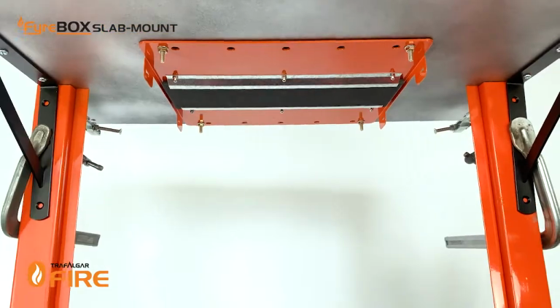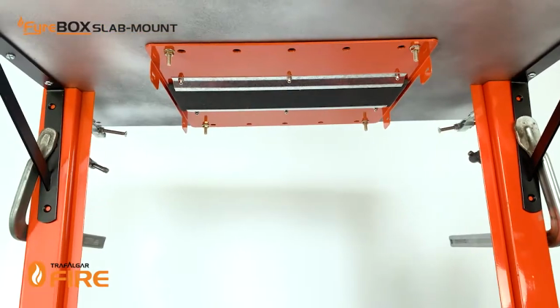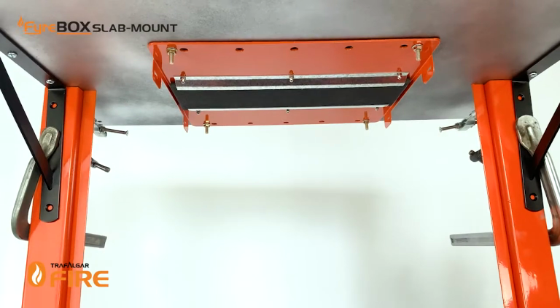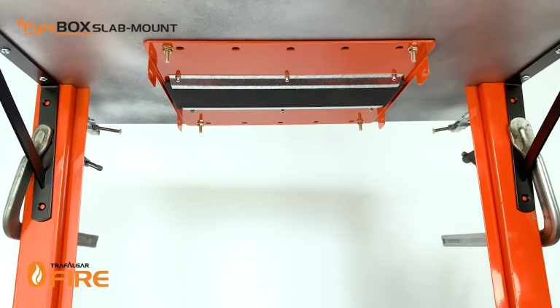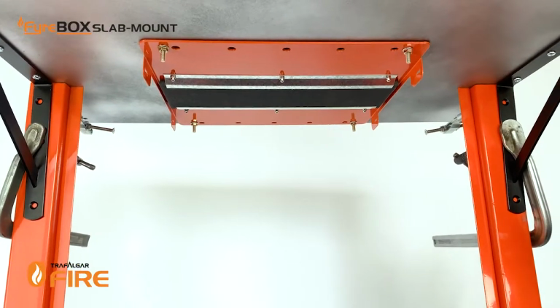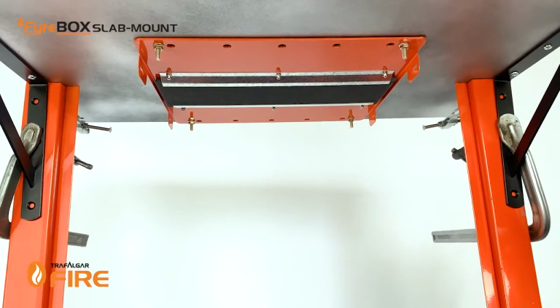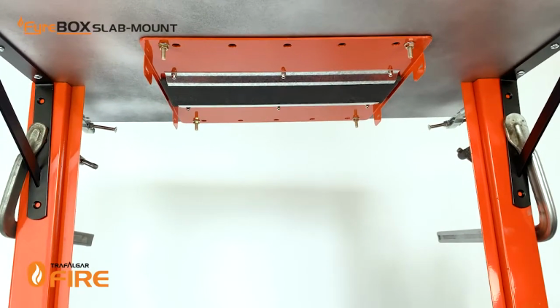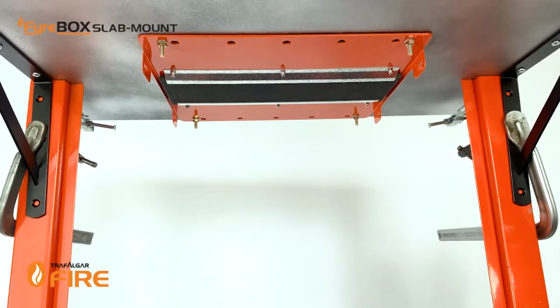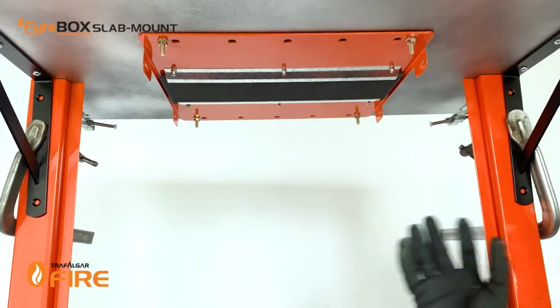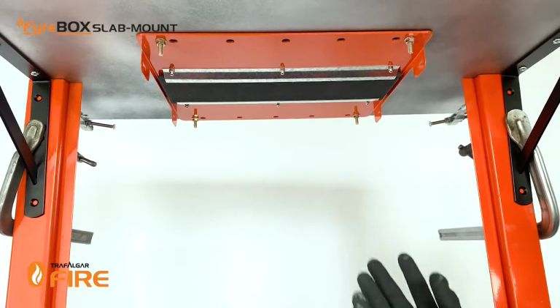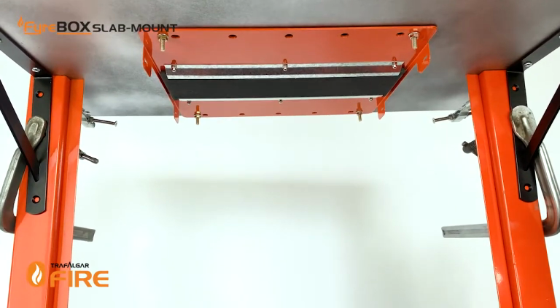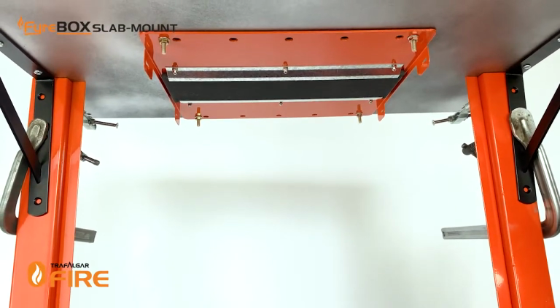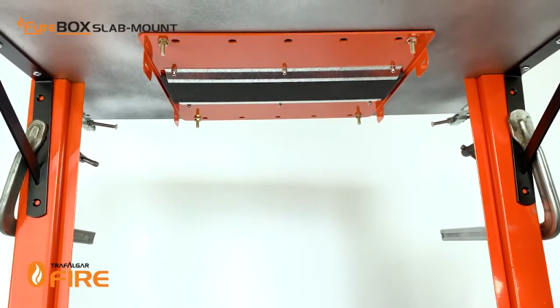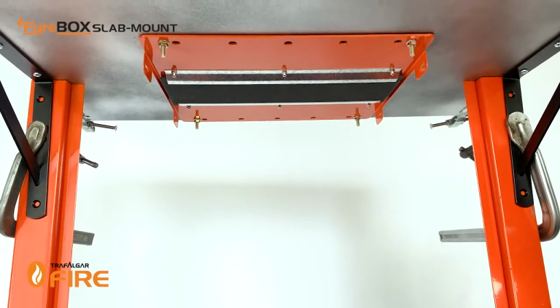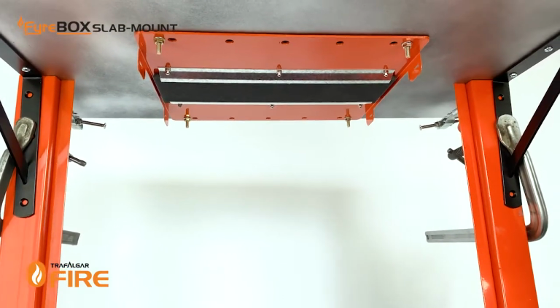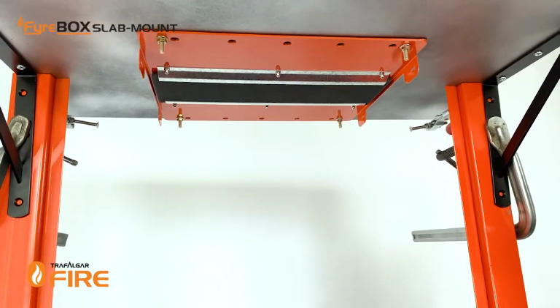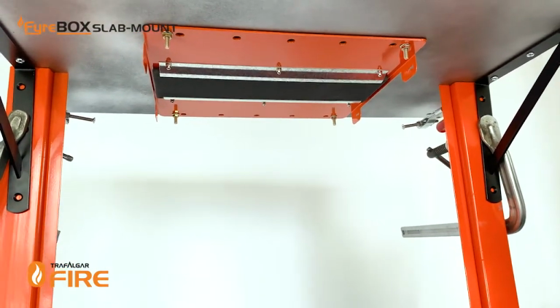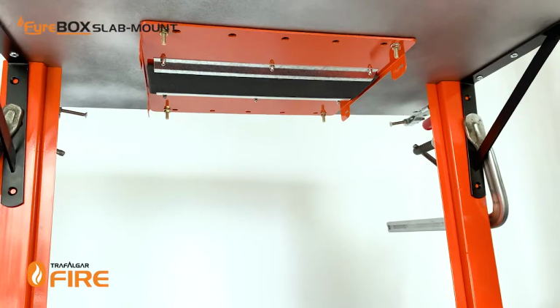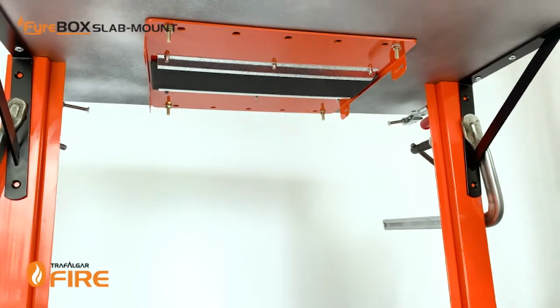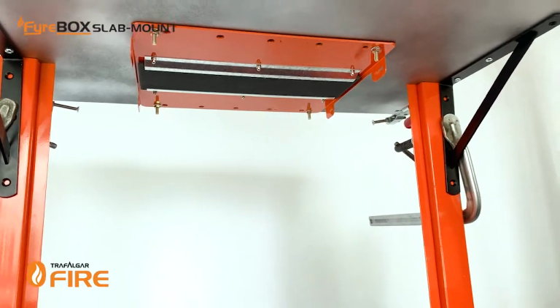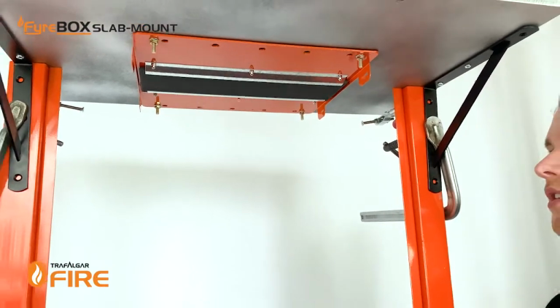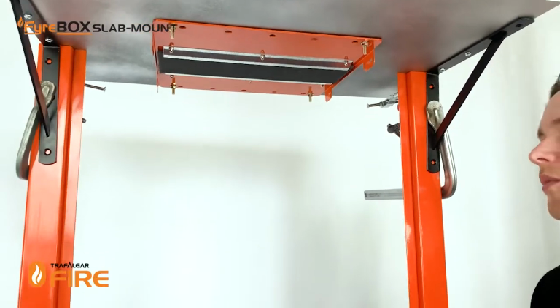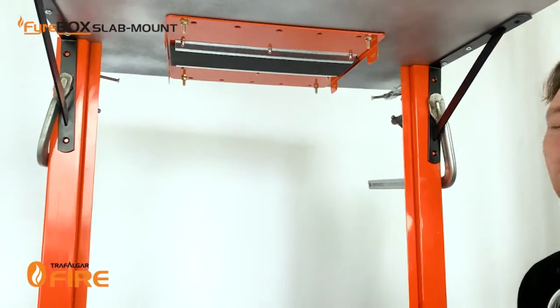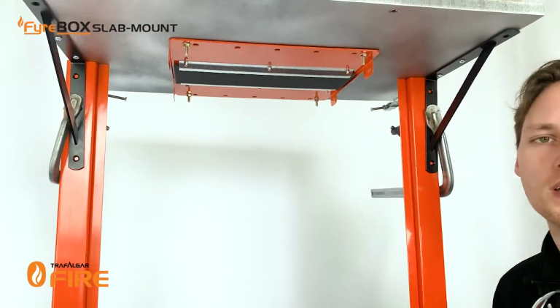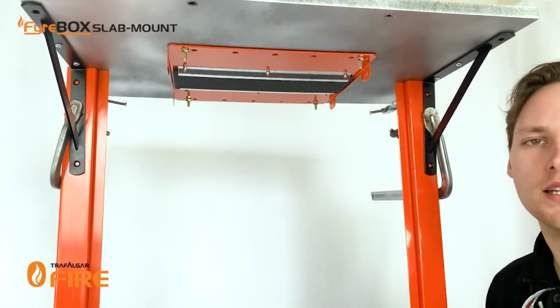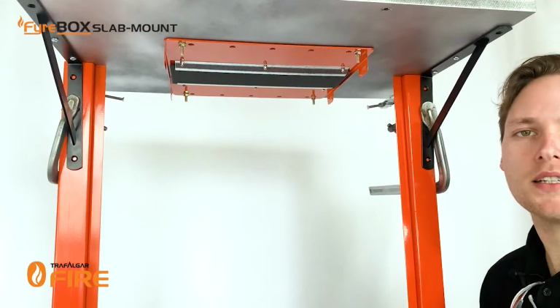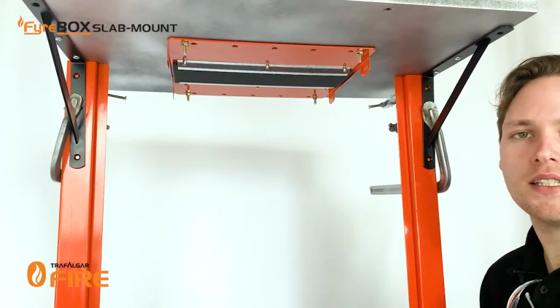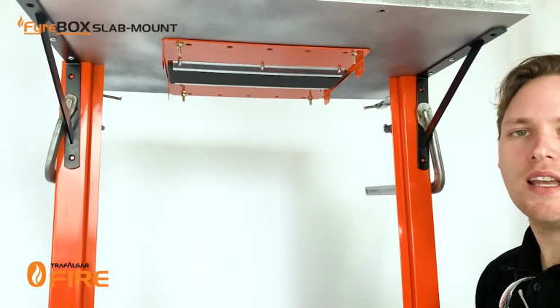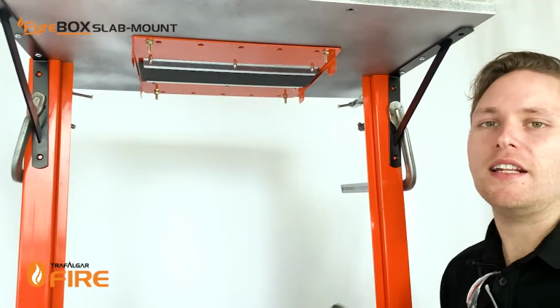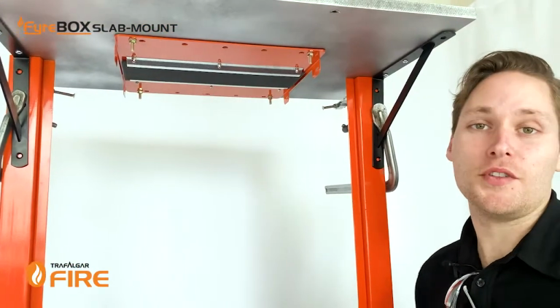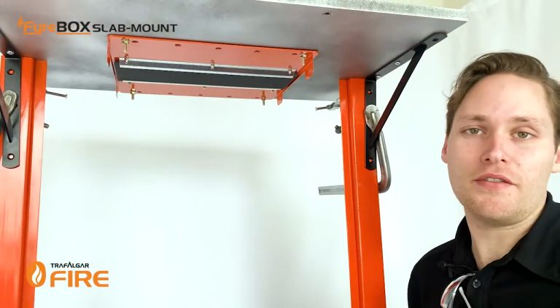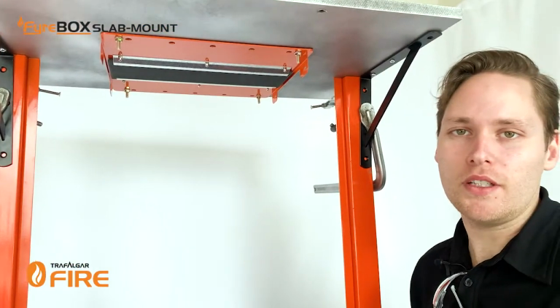Now that the top plate is installed it's time to run your services. You can run the services at any time during the build, and even once the firebox or wall installation is complete, at any time during the life of the building.